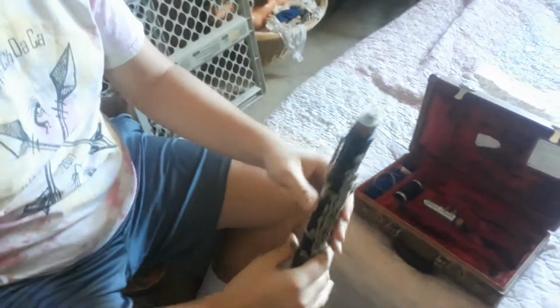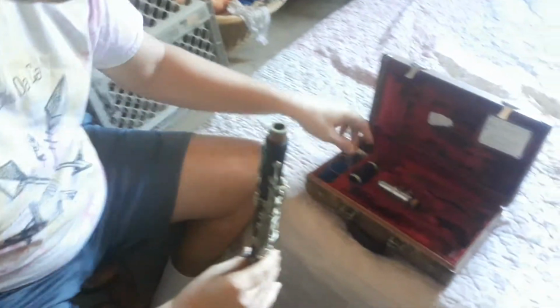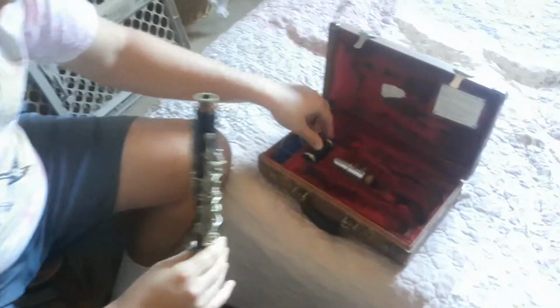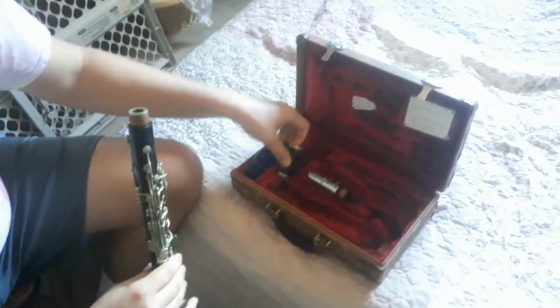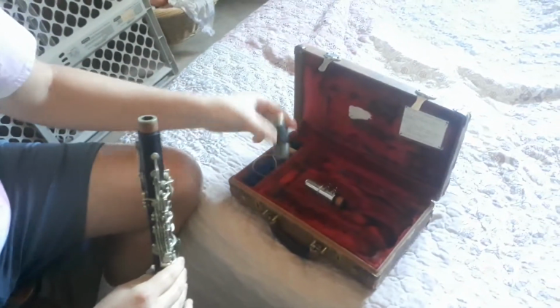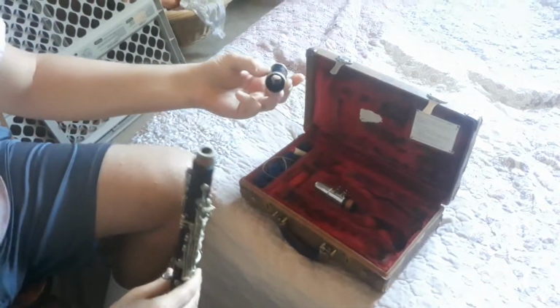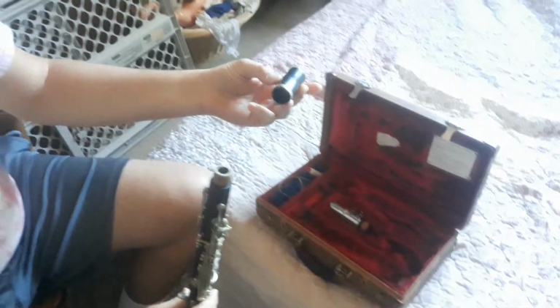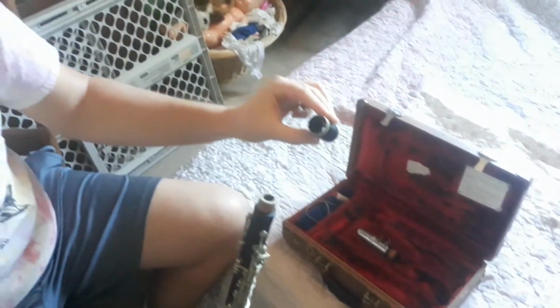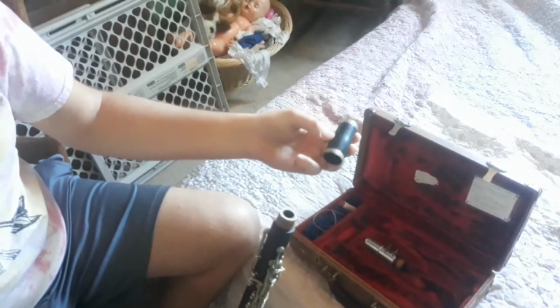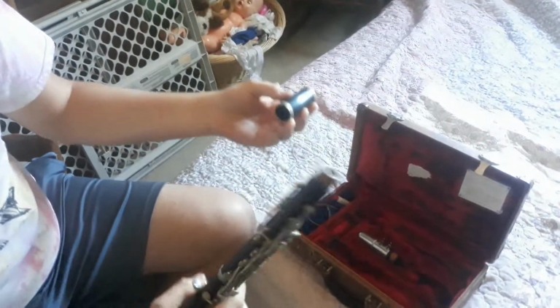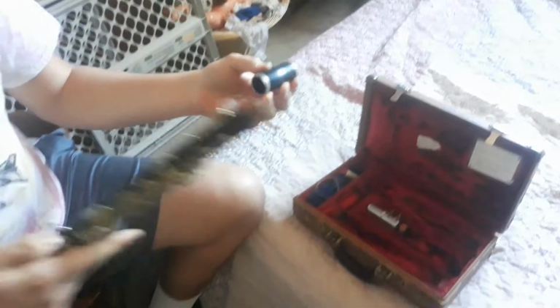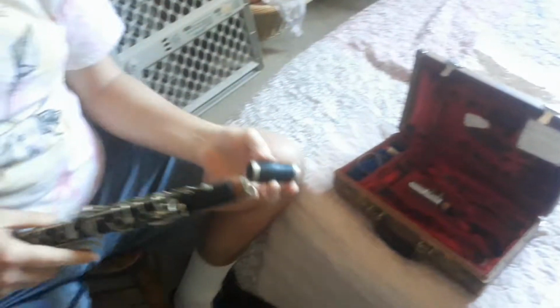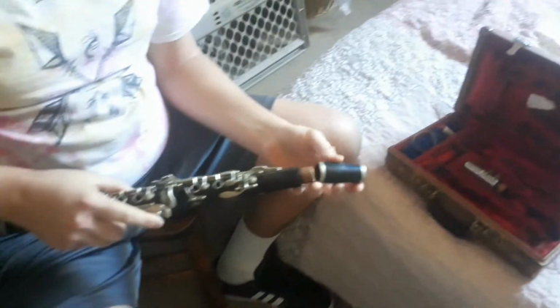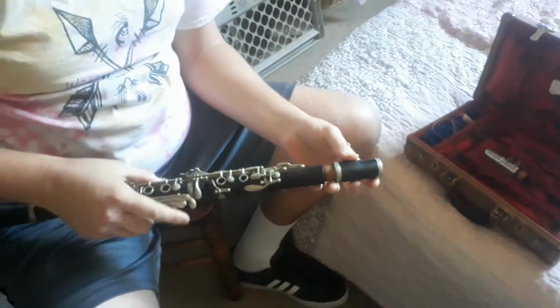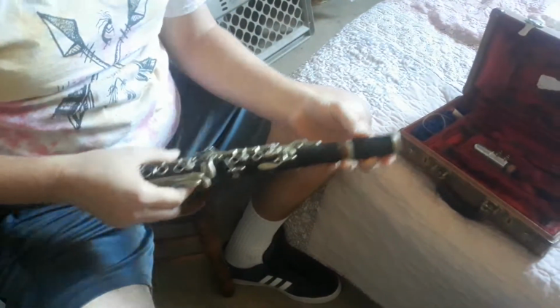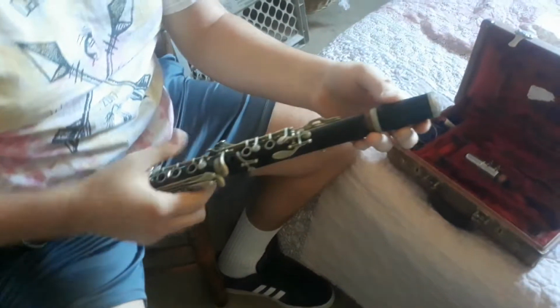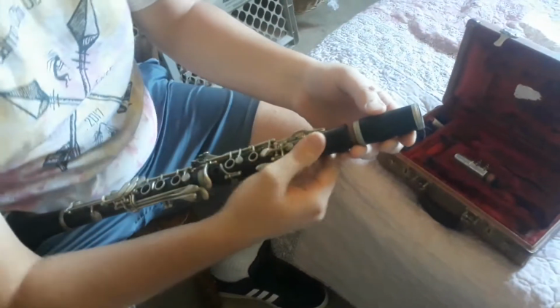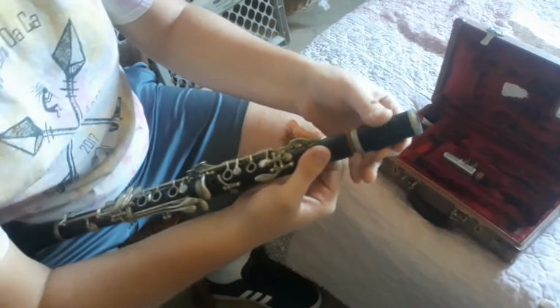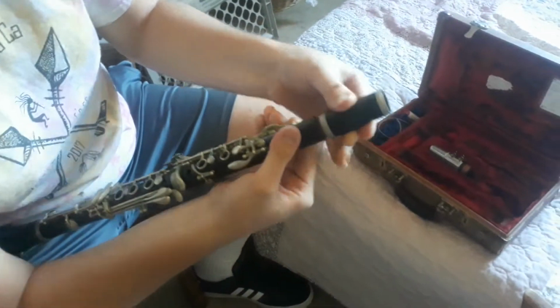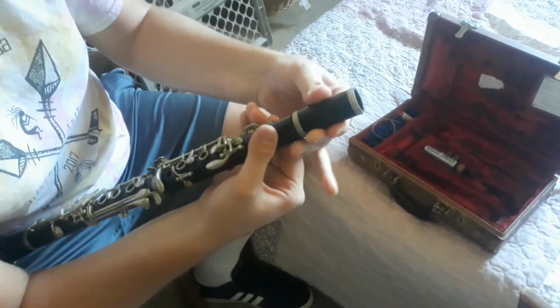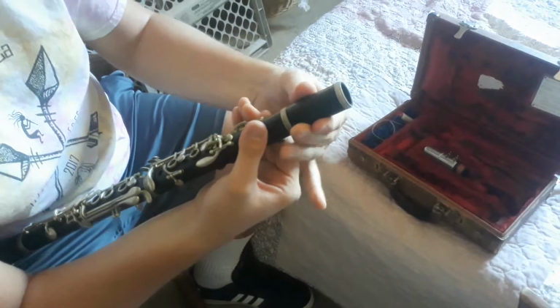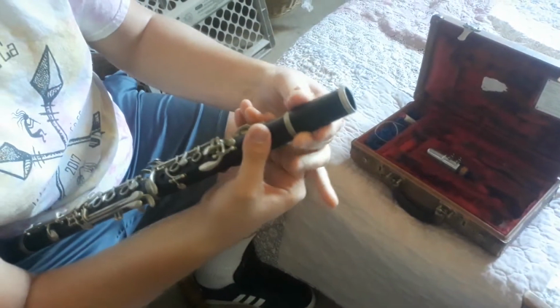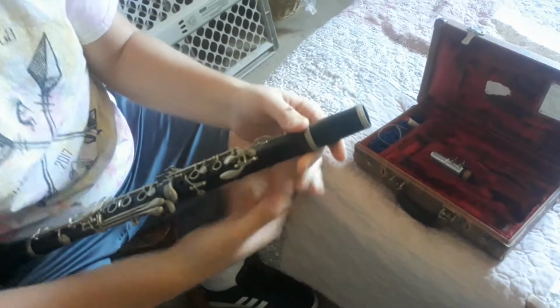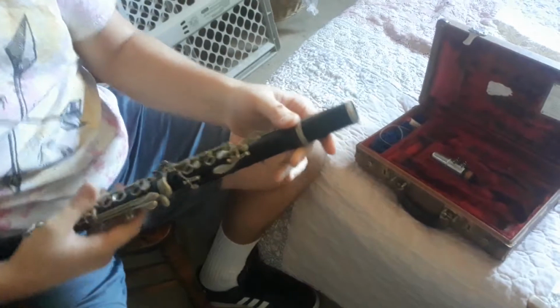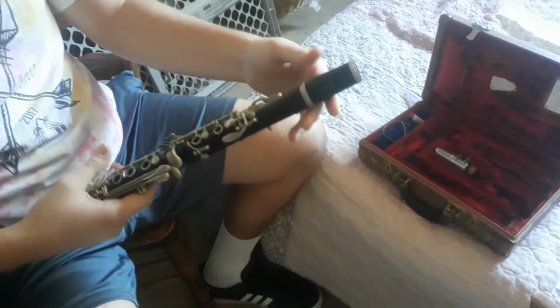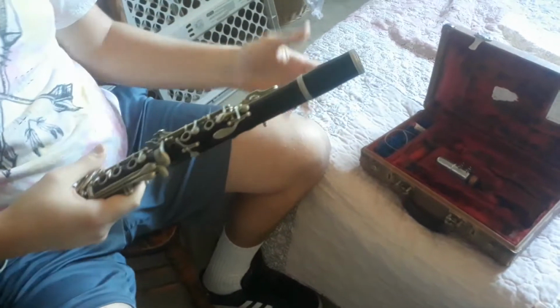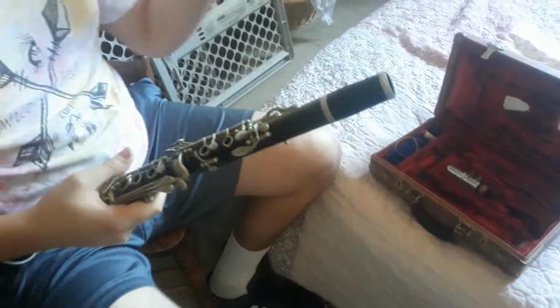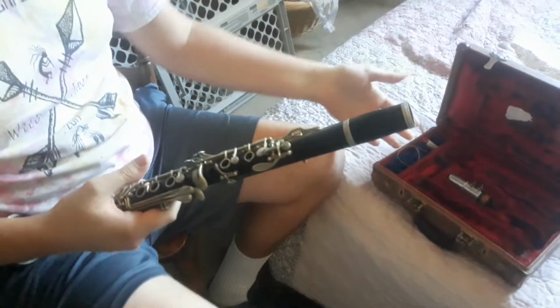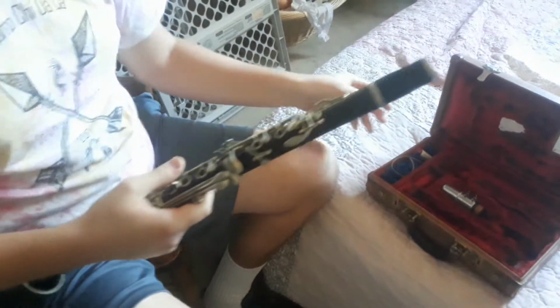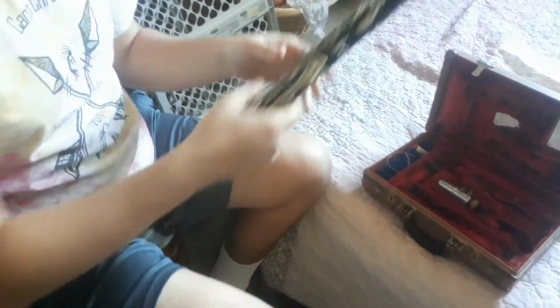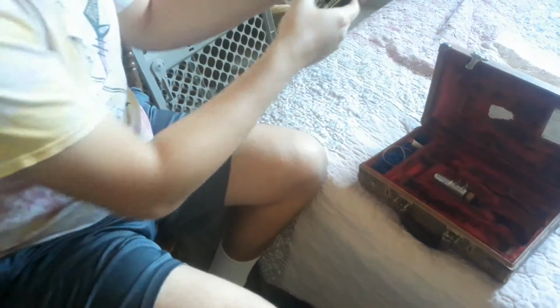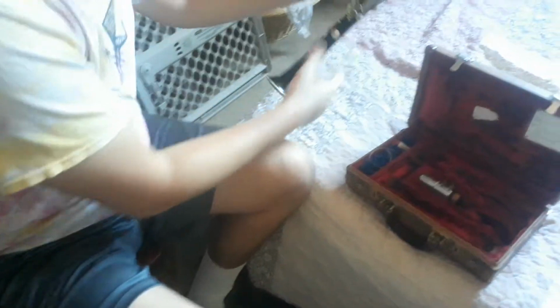Now we're going to take the barrel and we're going to do the same thing — we're going to carefully twist it on. And at this point we're going to set the clarinet down.